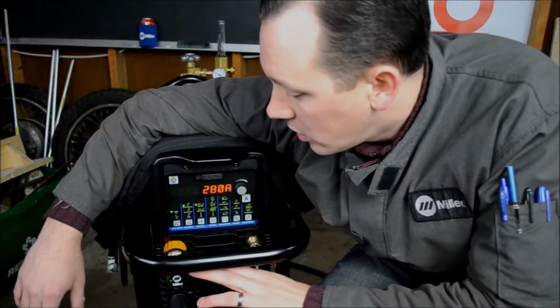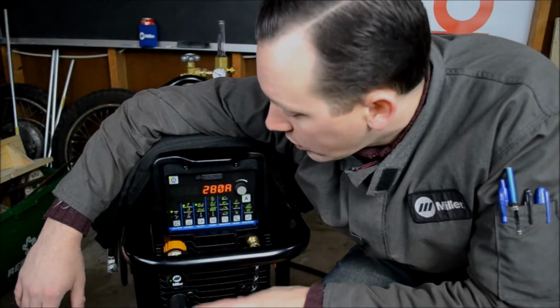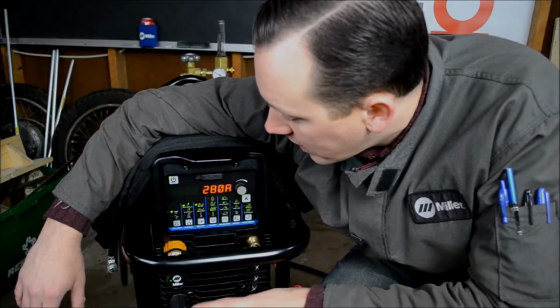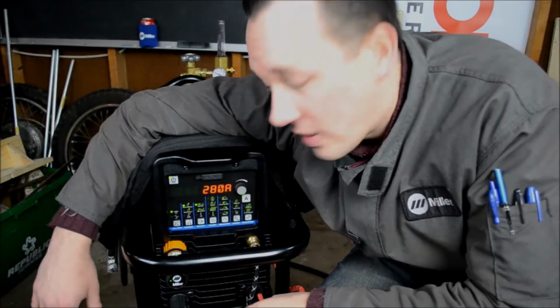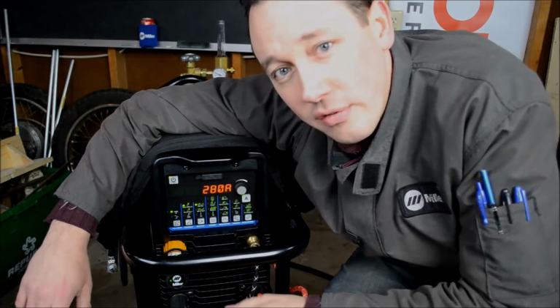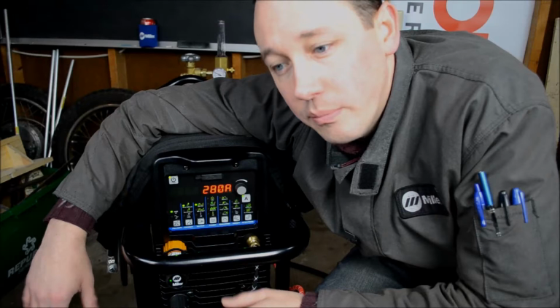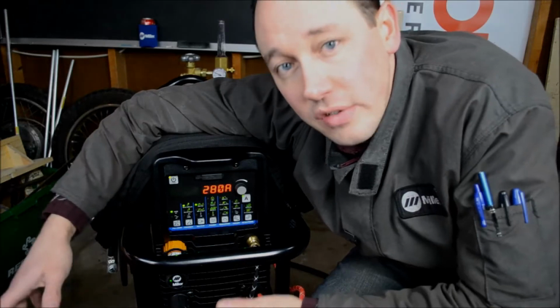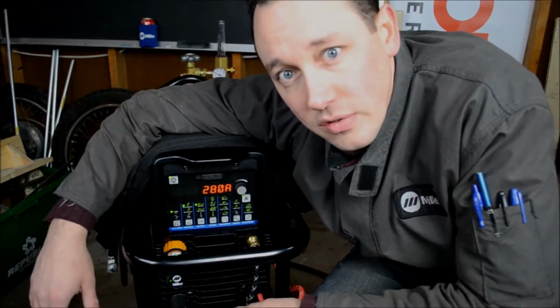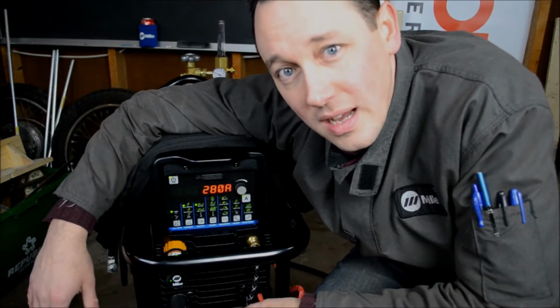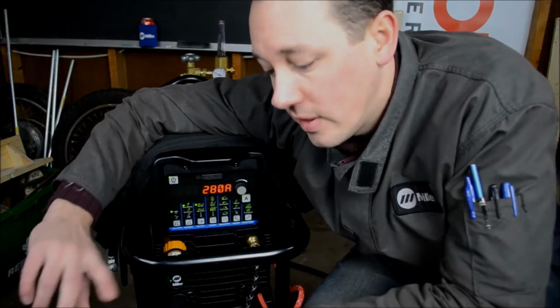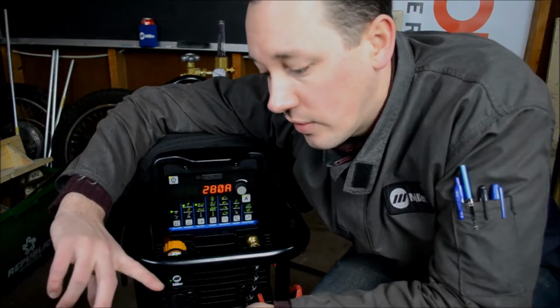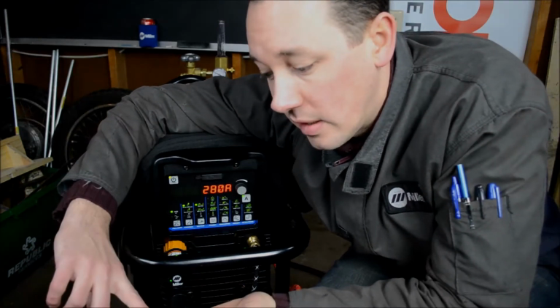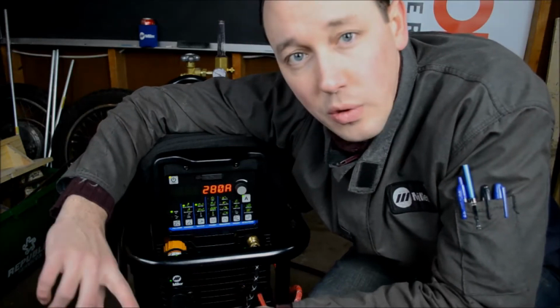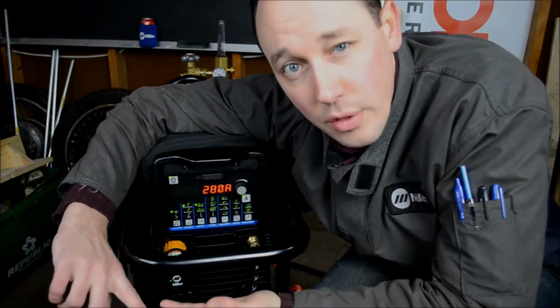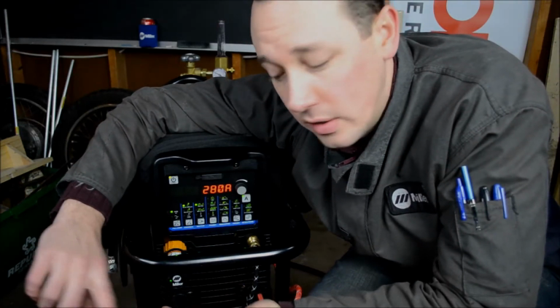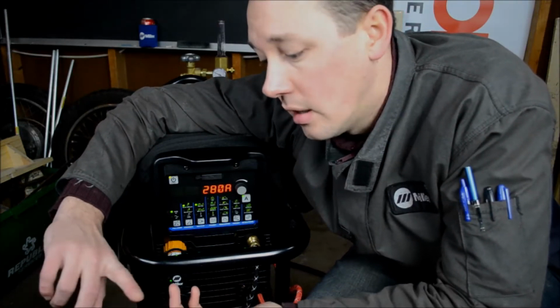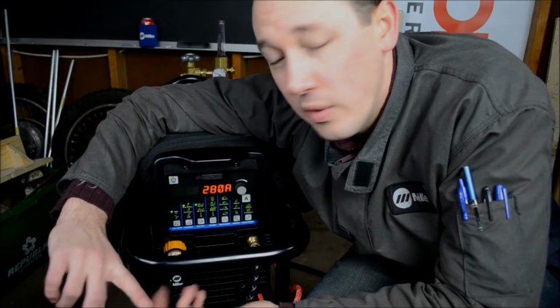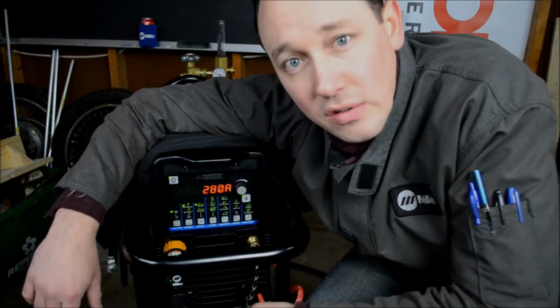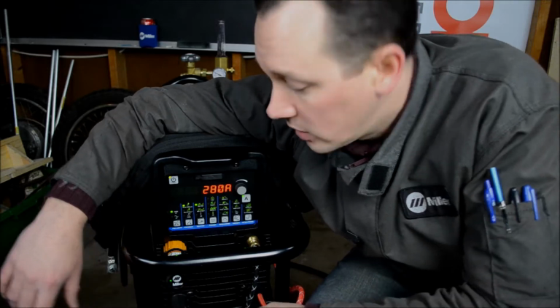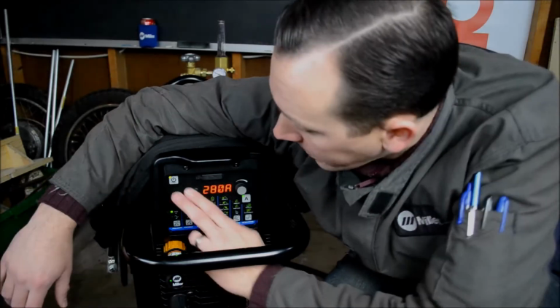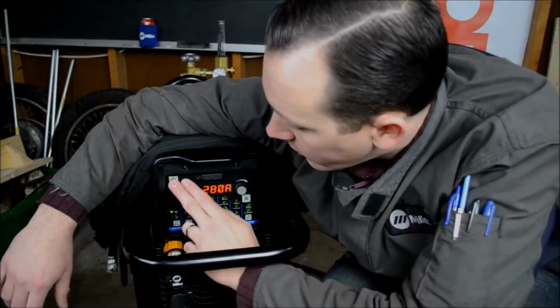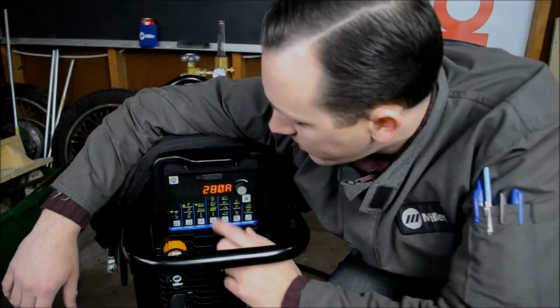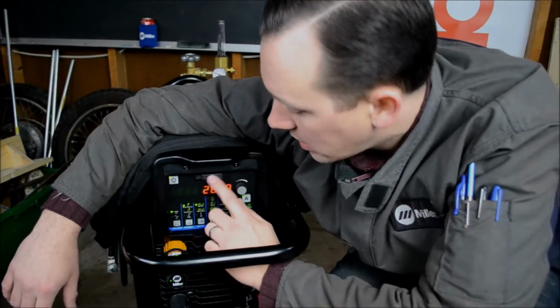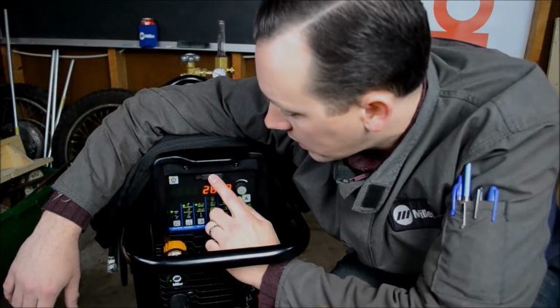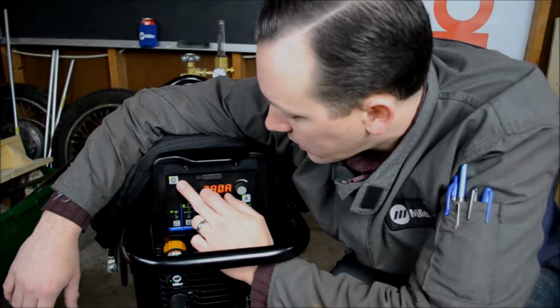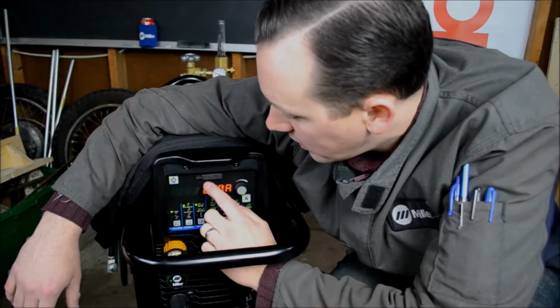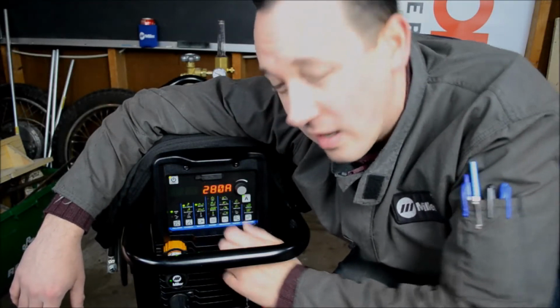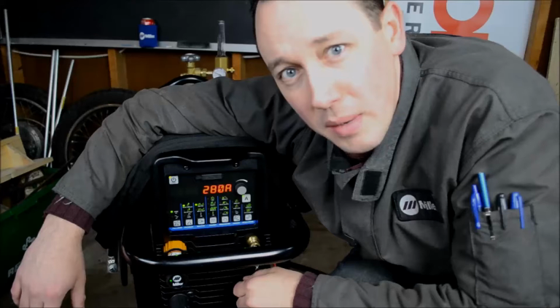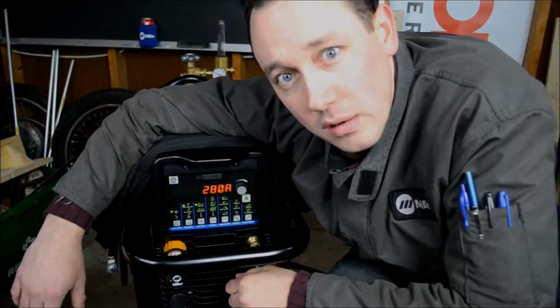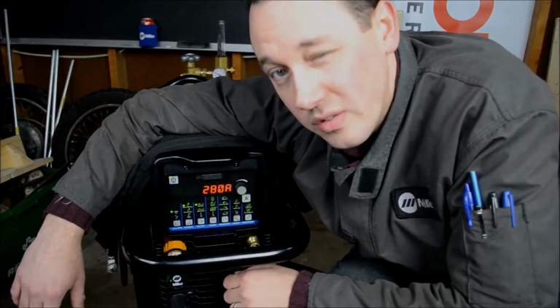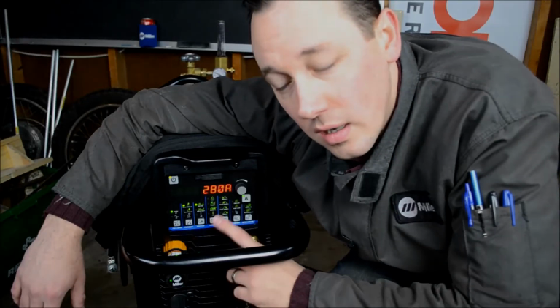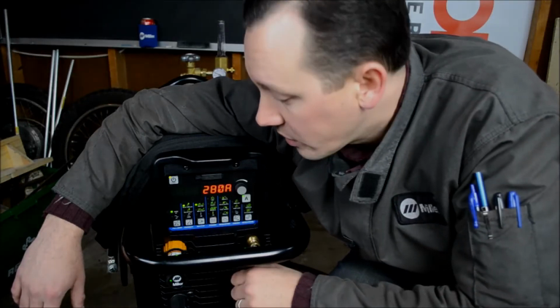Two things that you'll notice that are different from previous iterations of the DX interface — found in the Dynasty 200, 300, 350, and 700 — are this standby button up here in the upper left, and then the SD memory card port in the upper center.